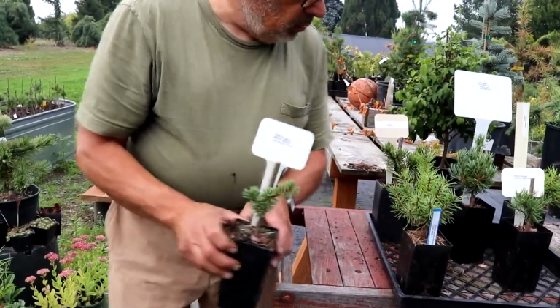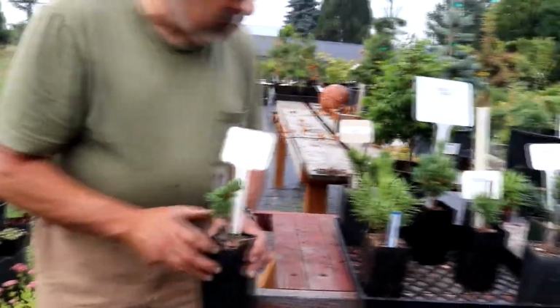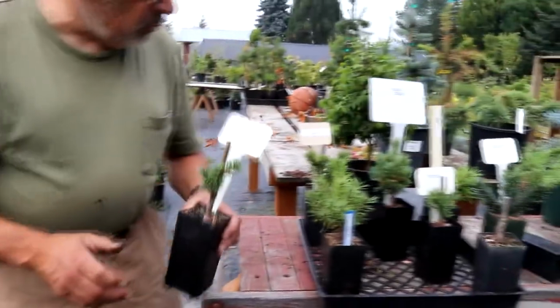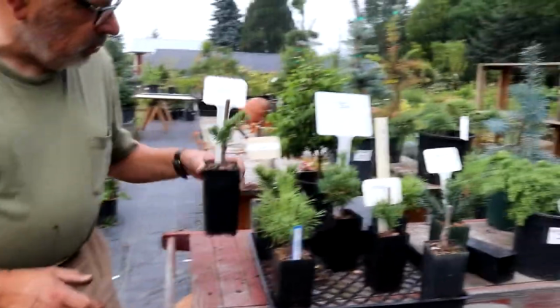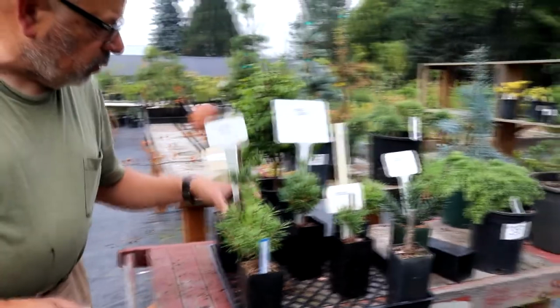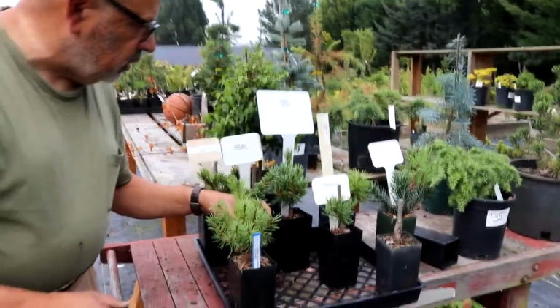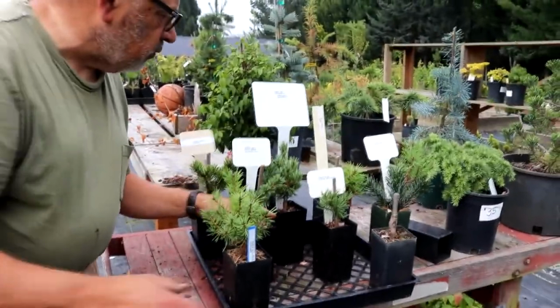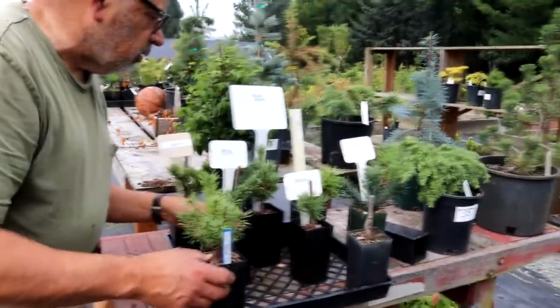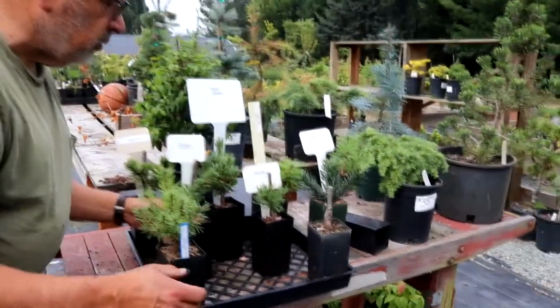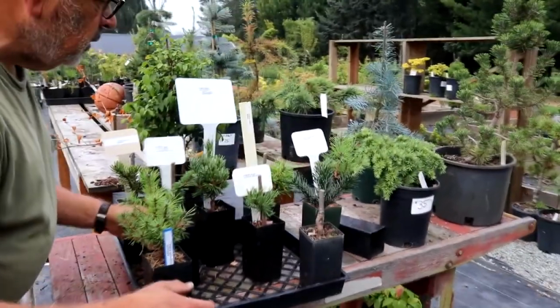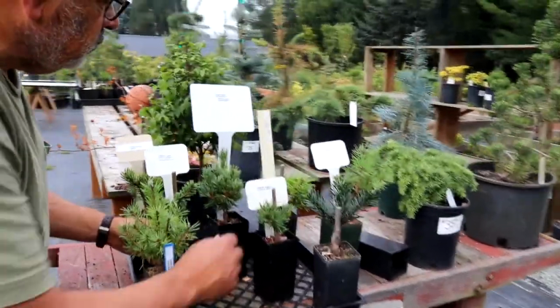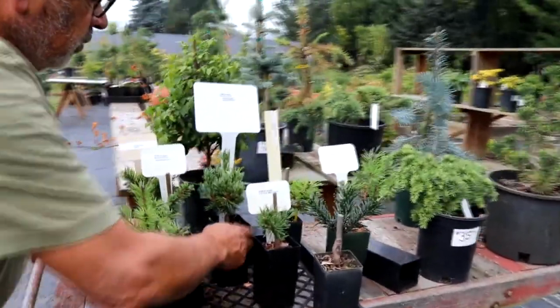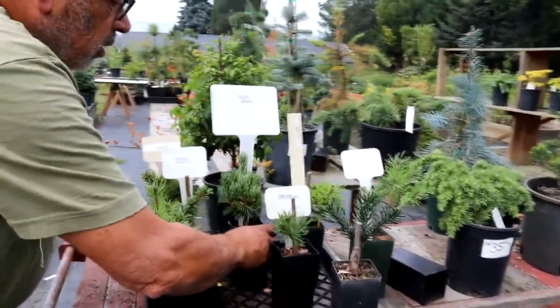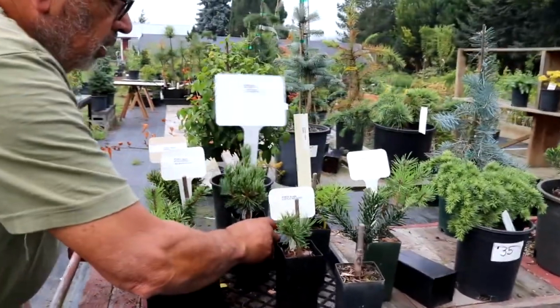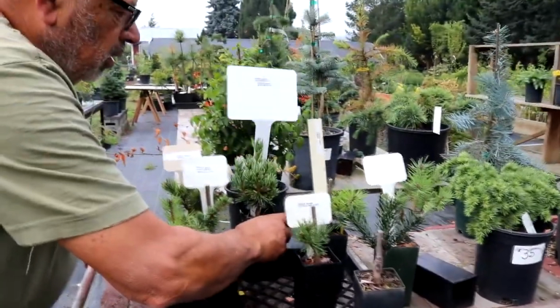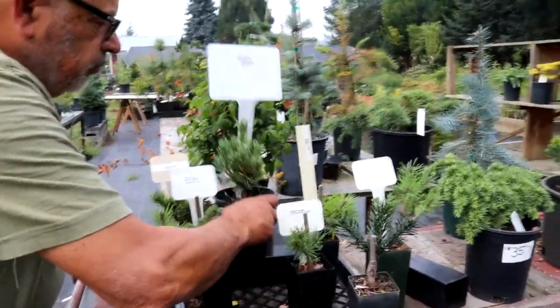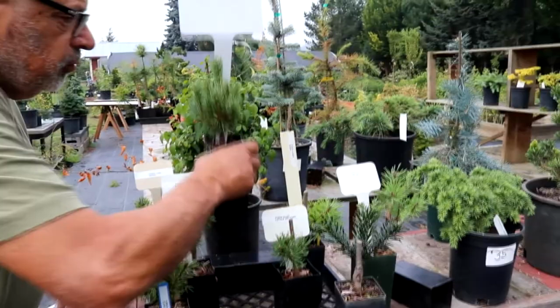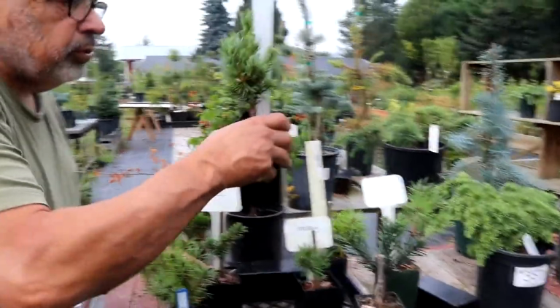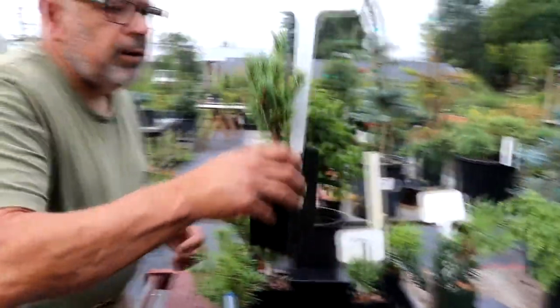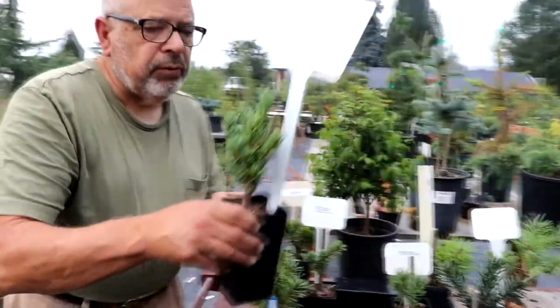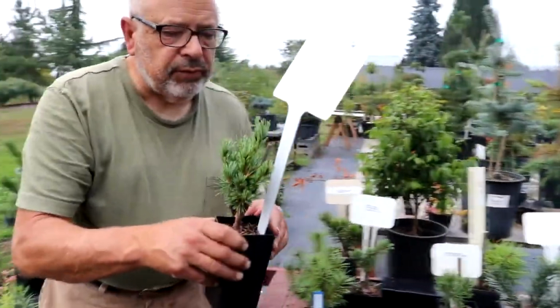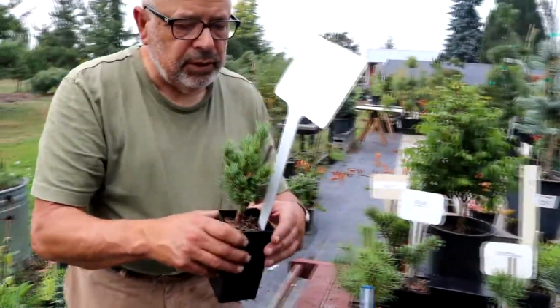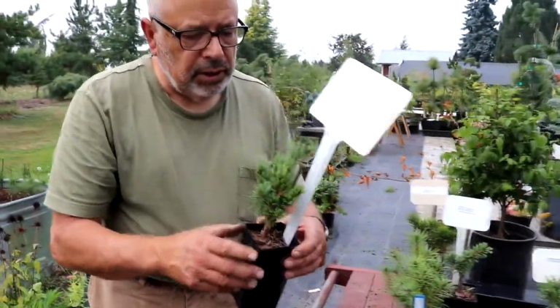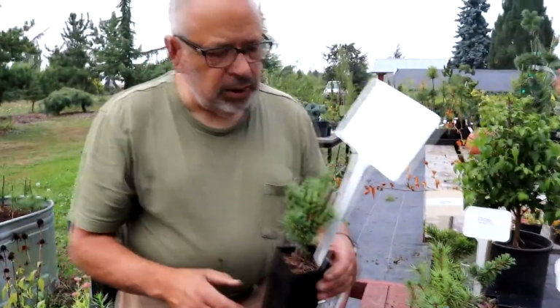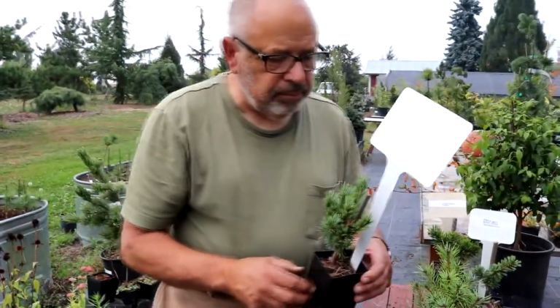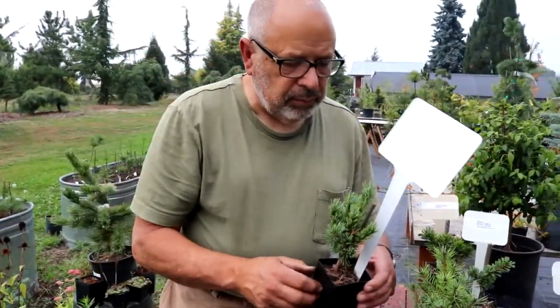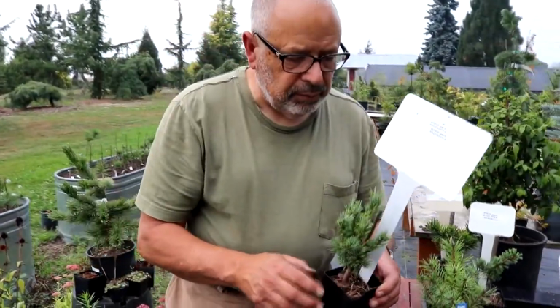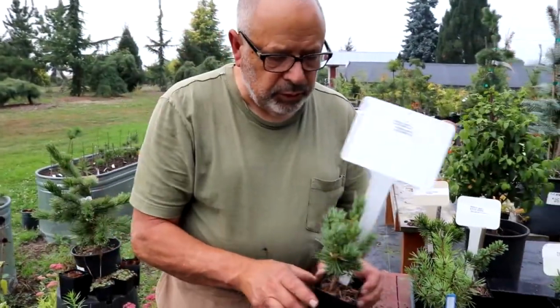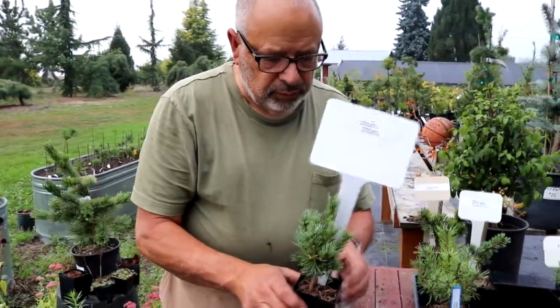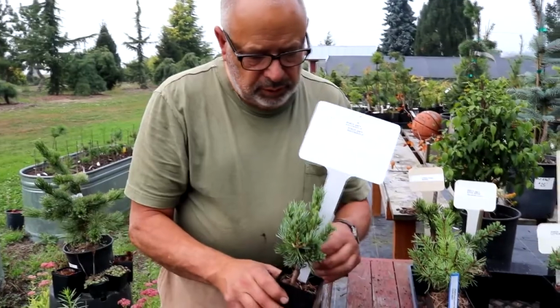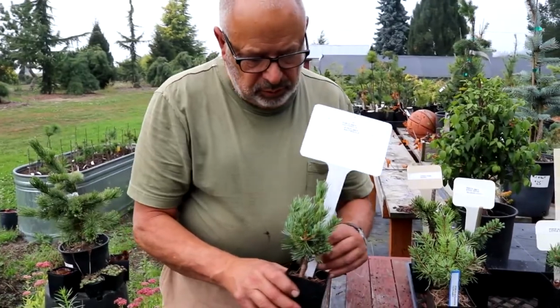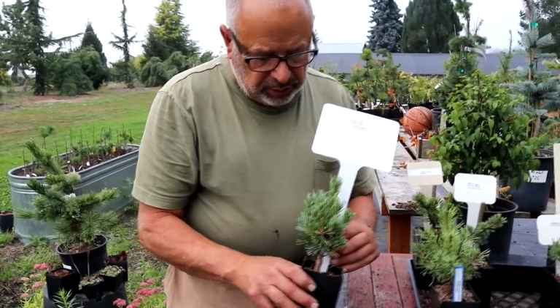These are great deals at $15 for starter plants. These trees are almost two years old. They were grafted in the winter of 2018.